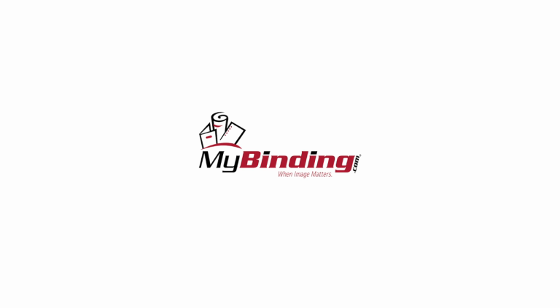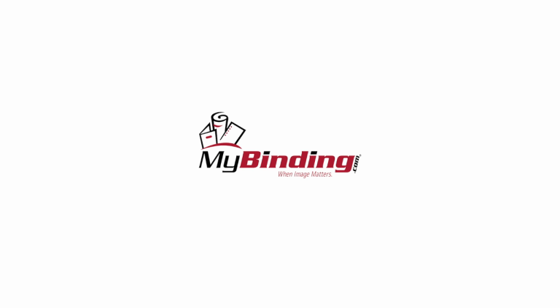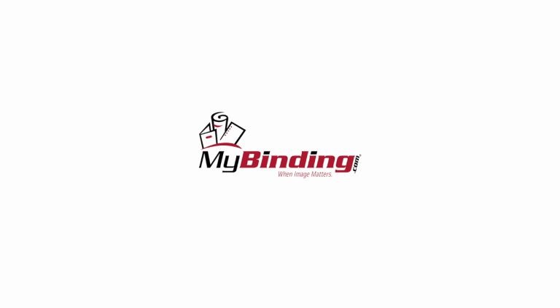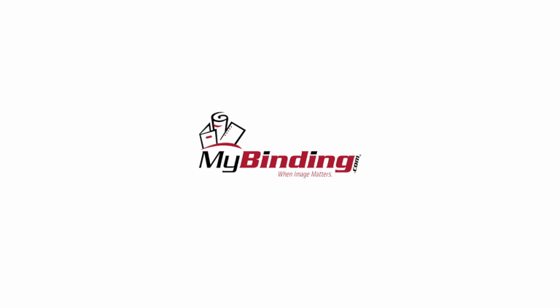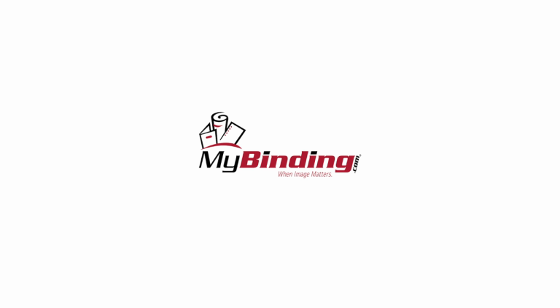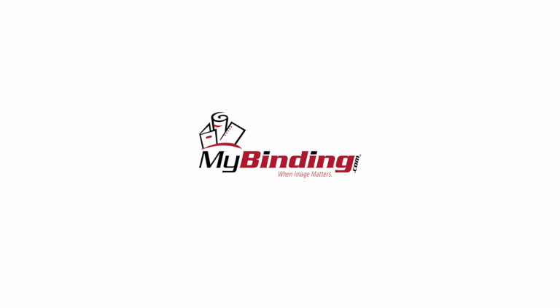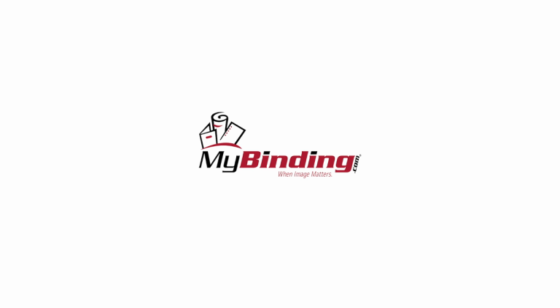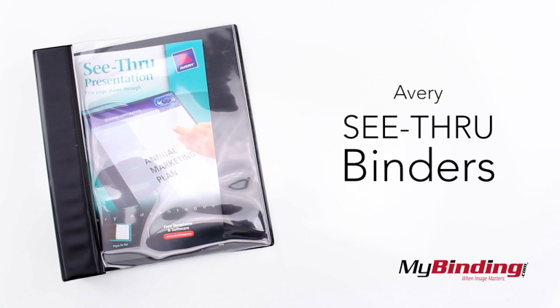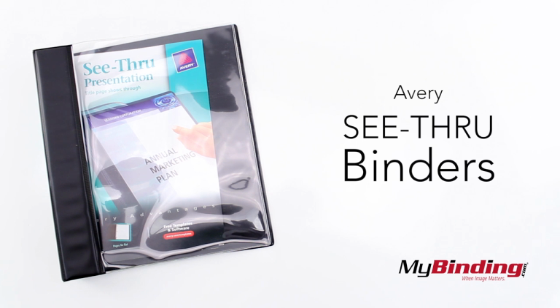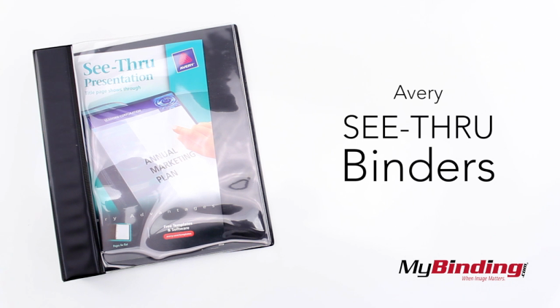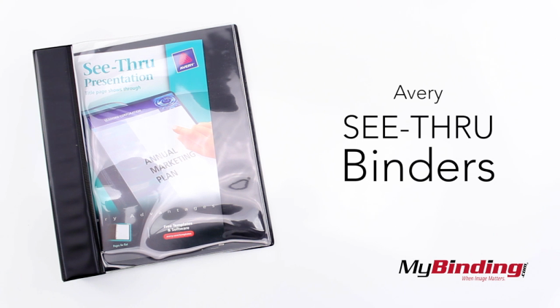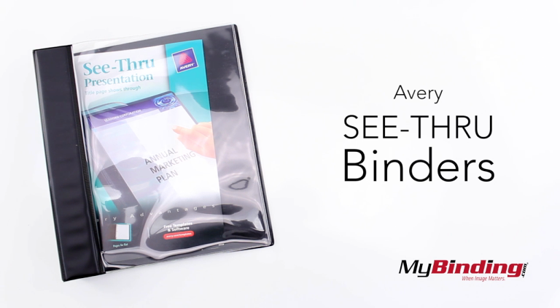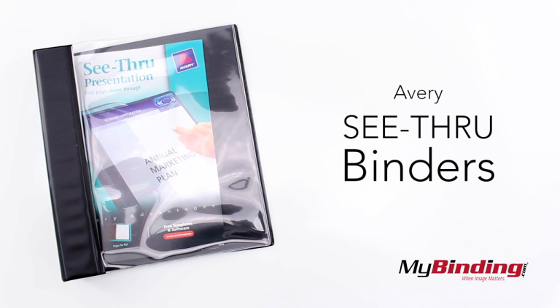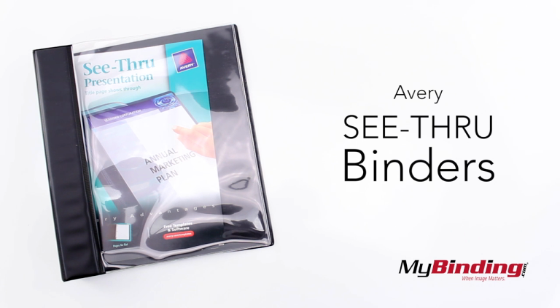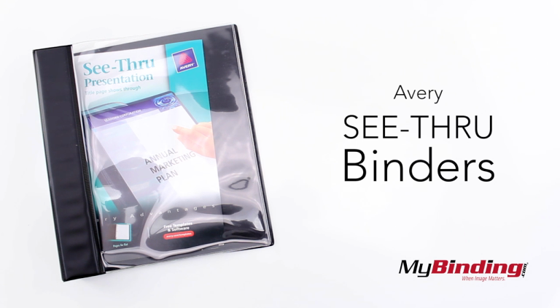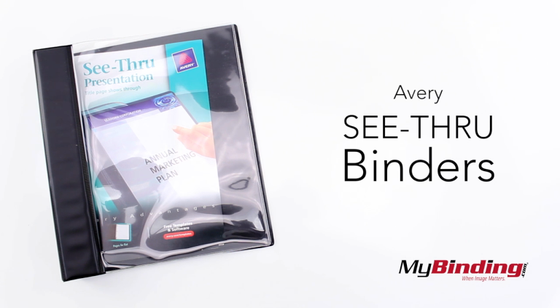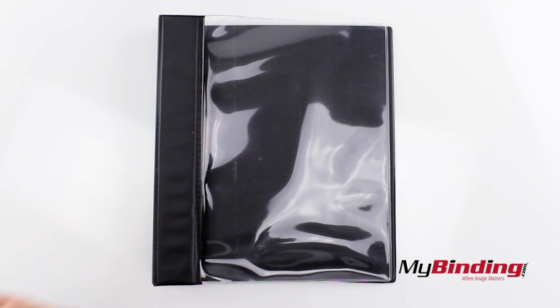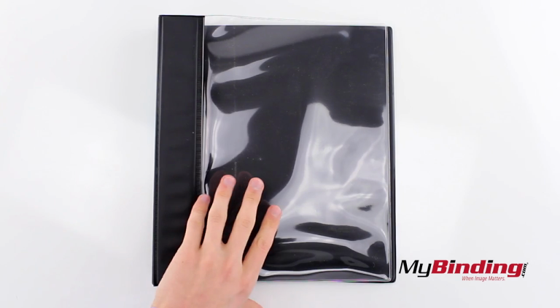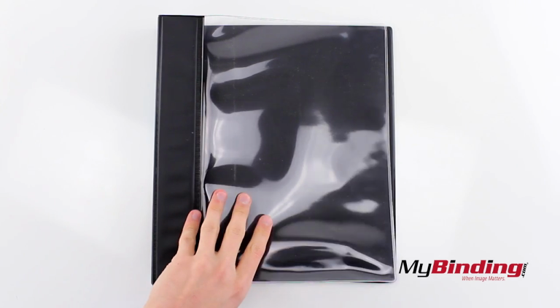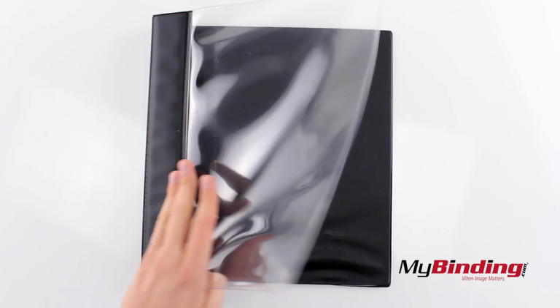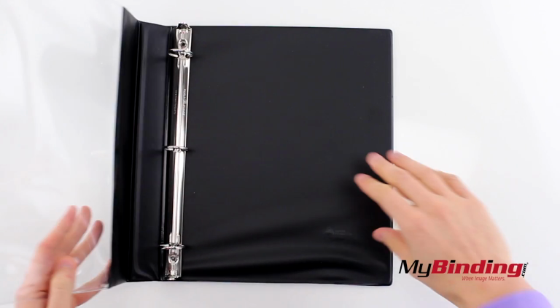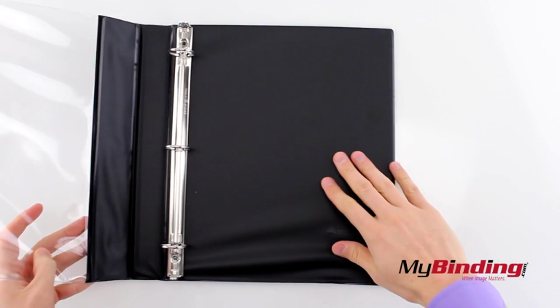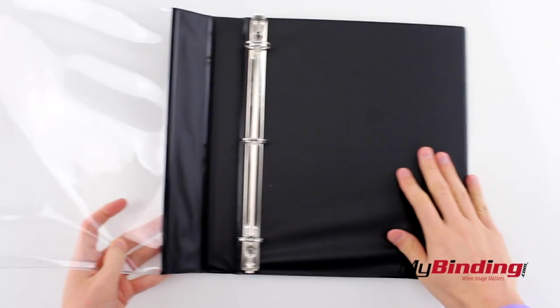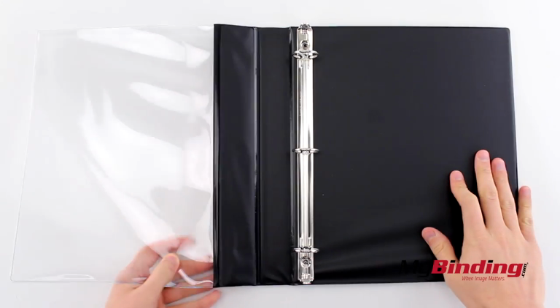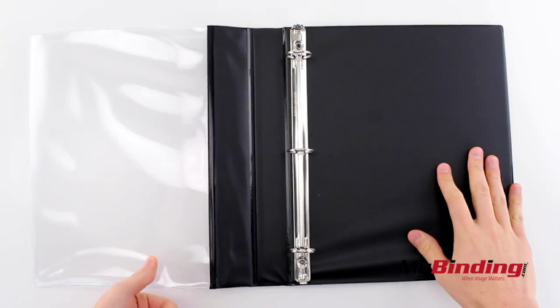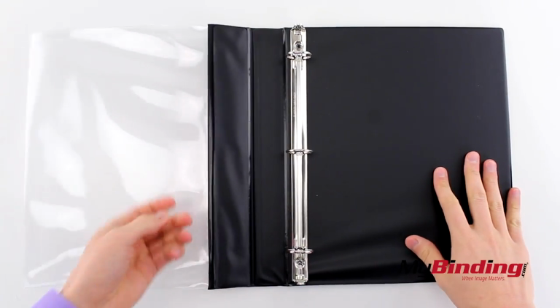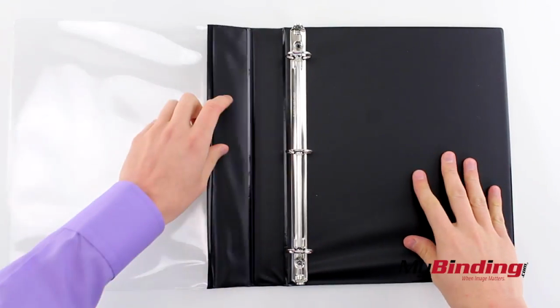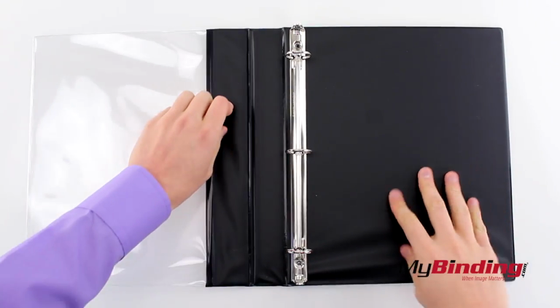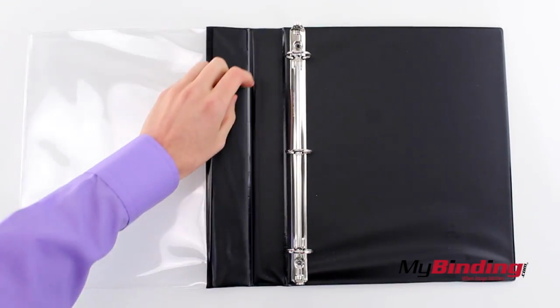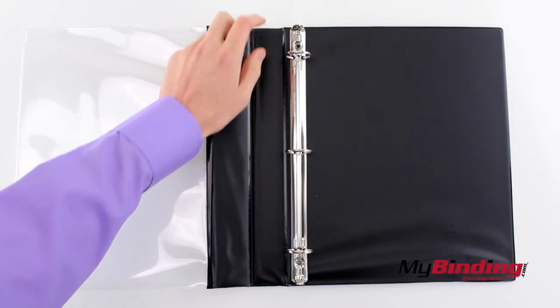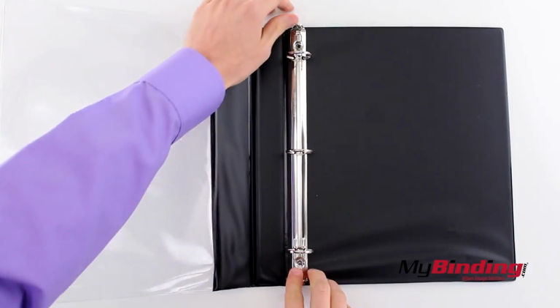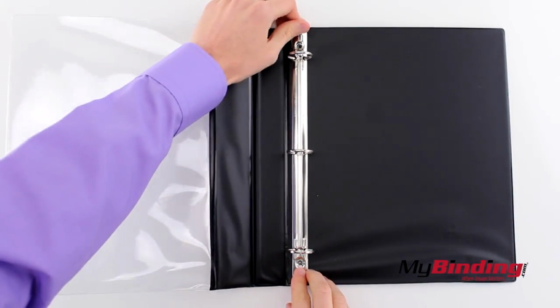Welcome to my binding video. These are Avery's See-Through Binders. The front cover is a flexible clear plastic, and it has a hardcover side and back.